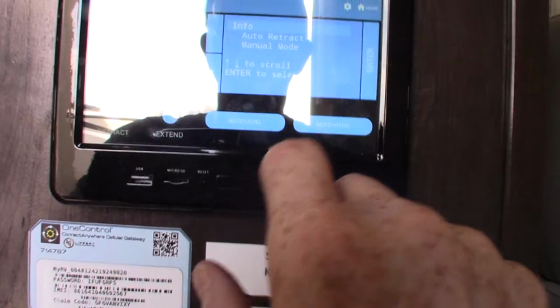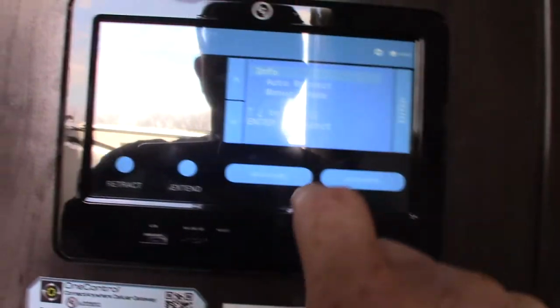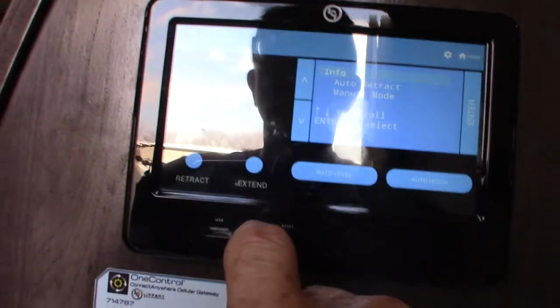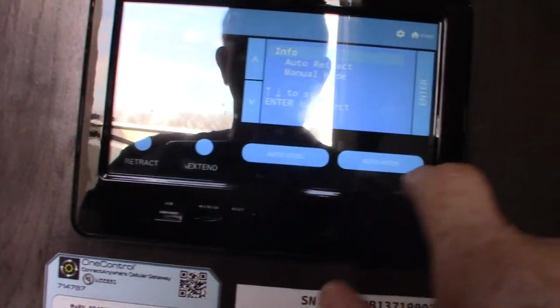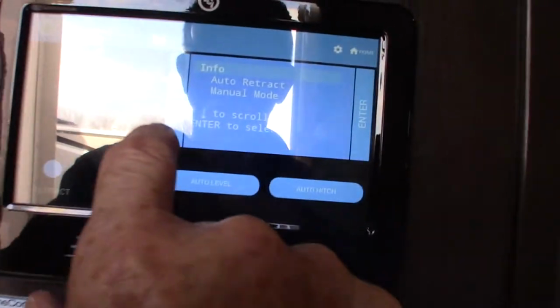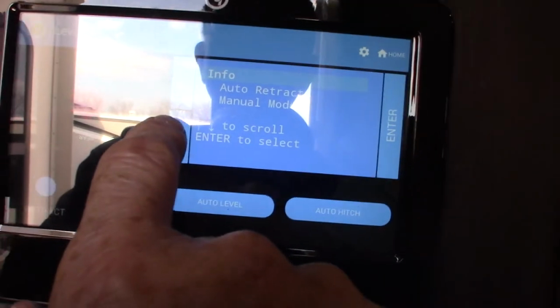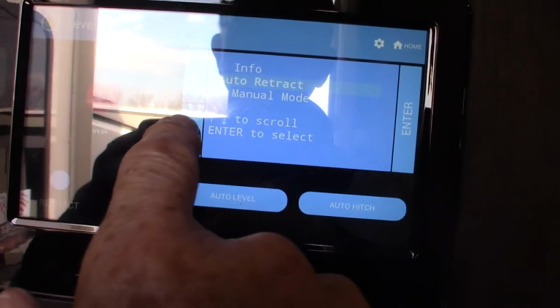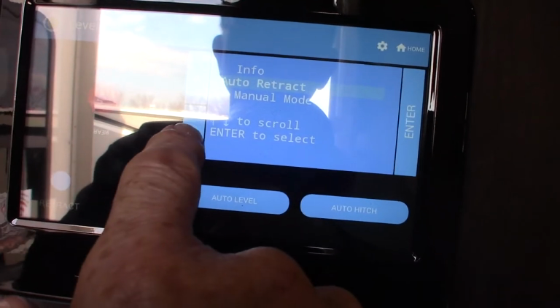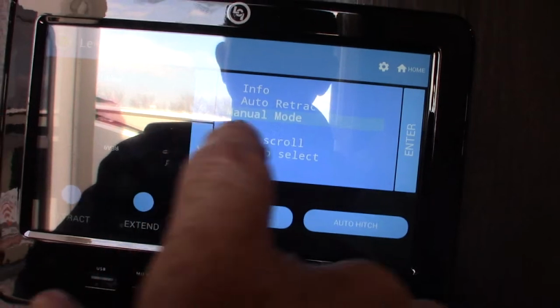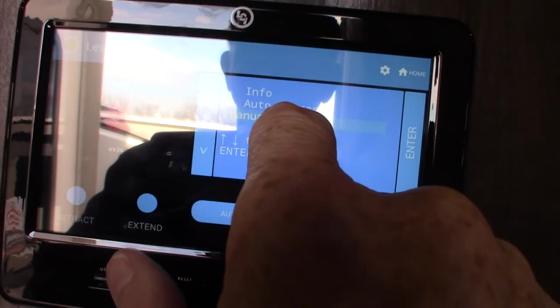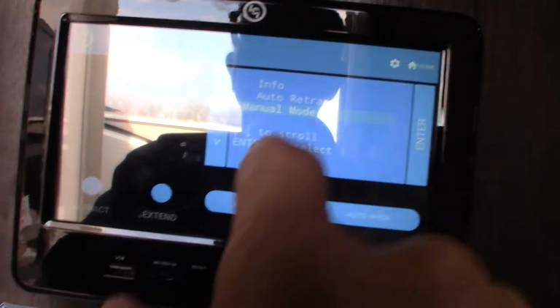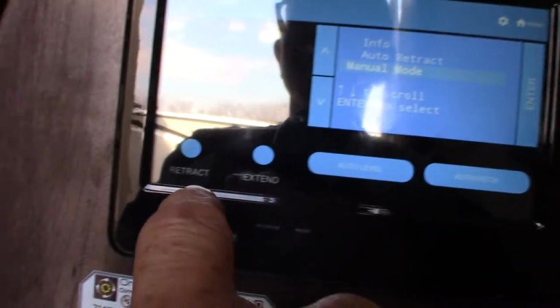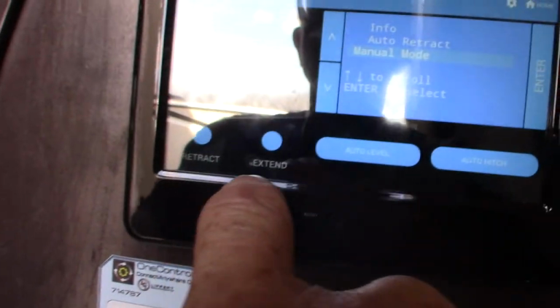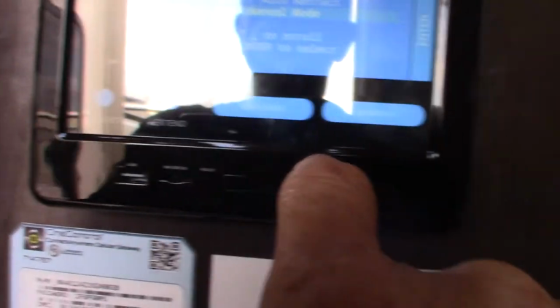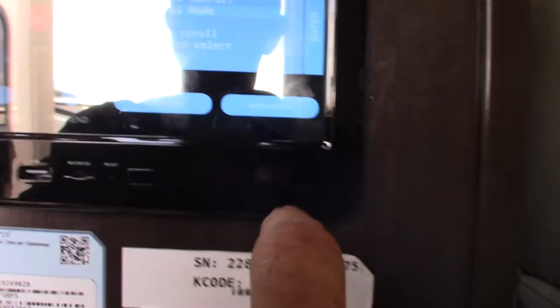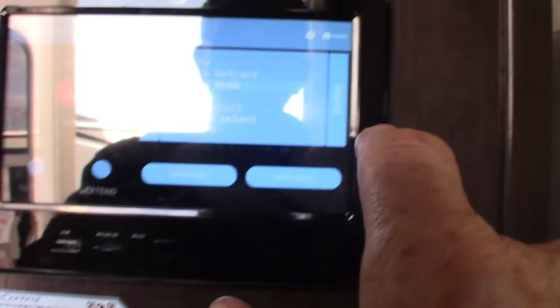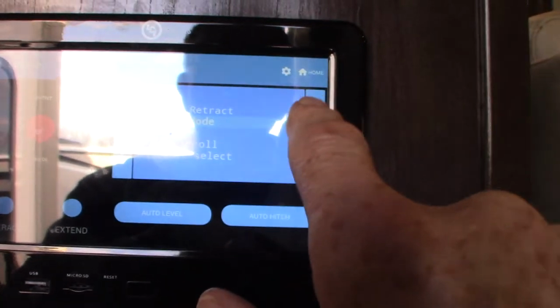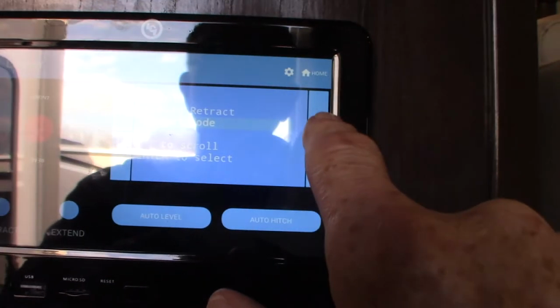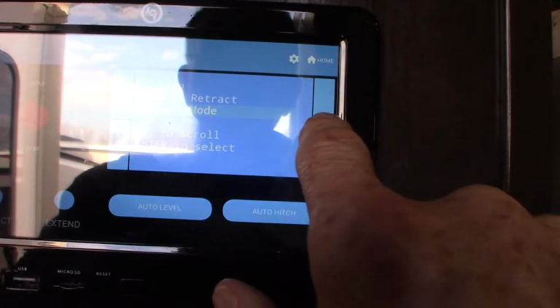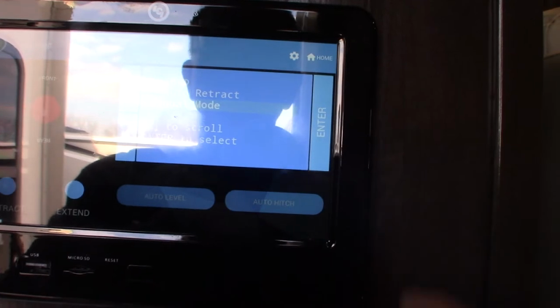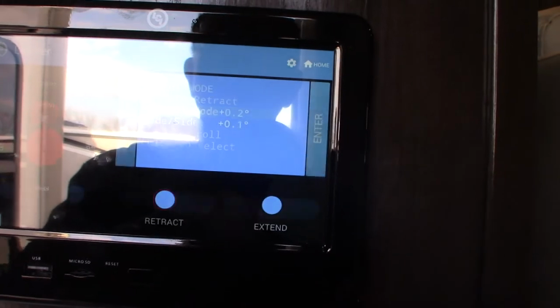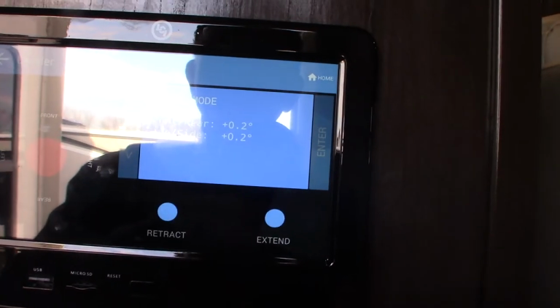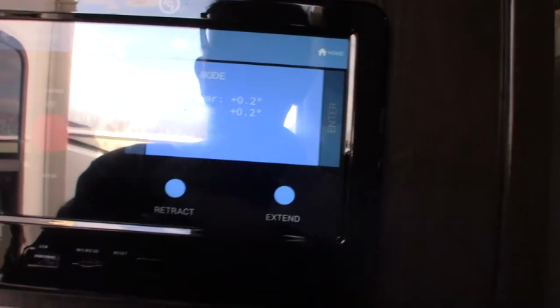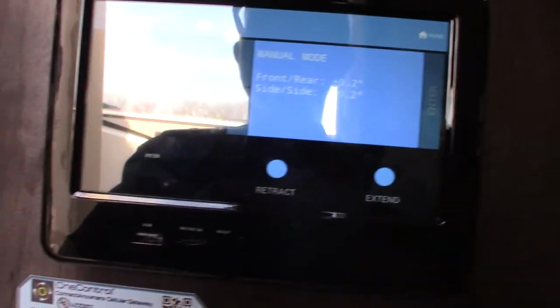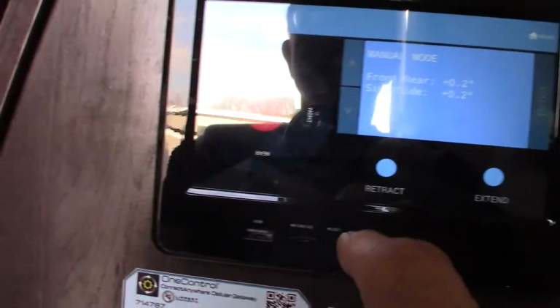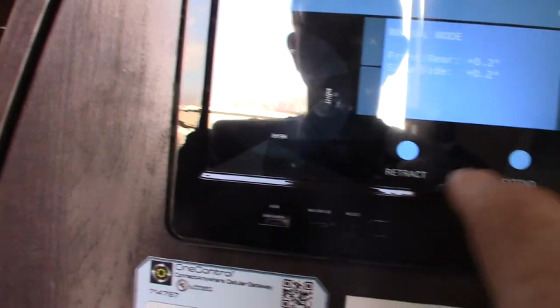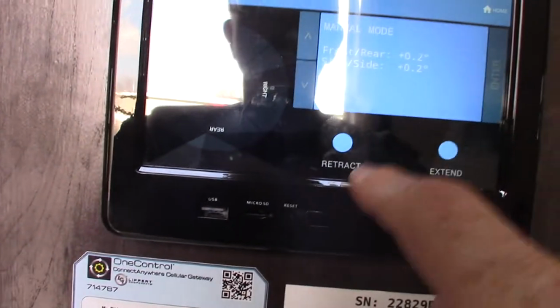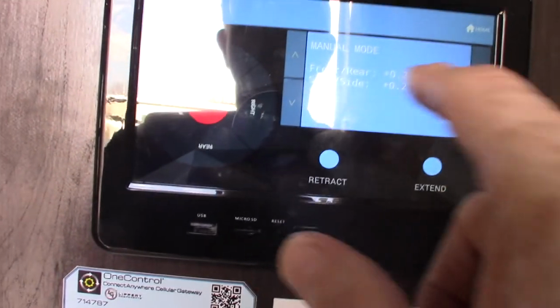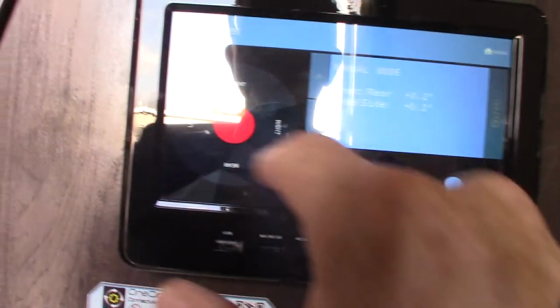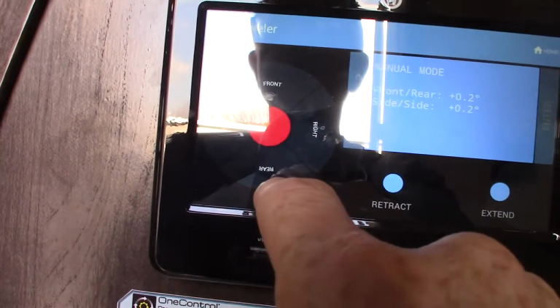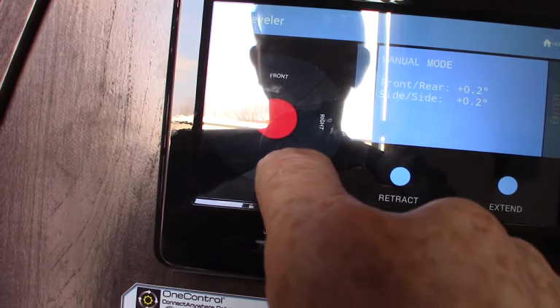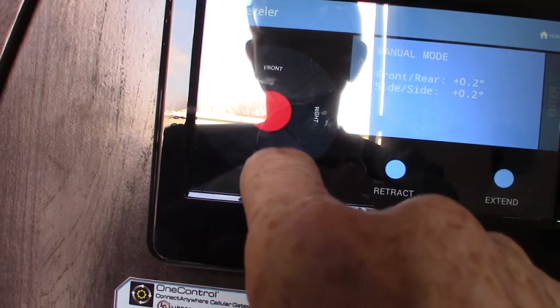But if you scroll down right here, you can click to get into manual mode. Now you can operate the jacks independently from each other.